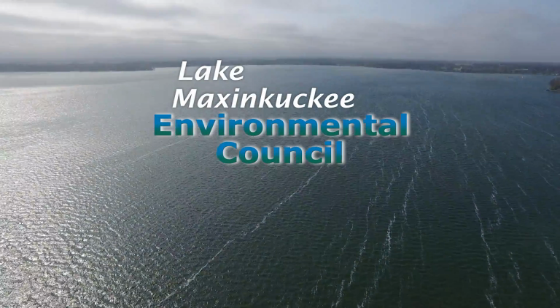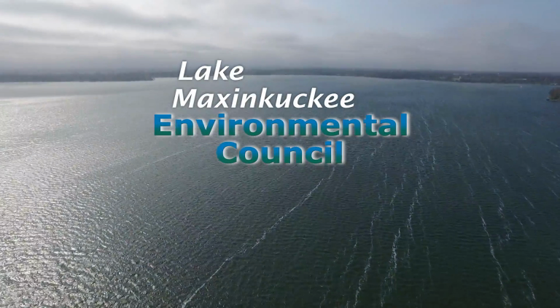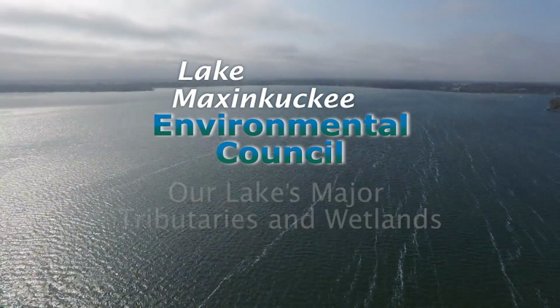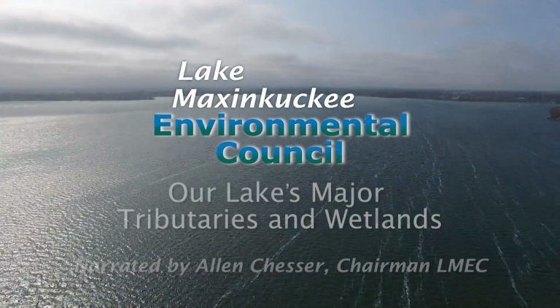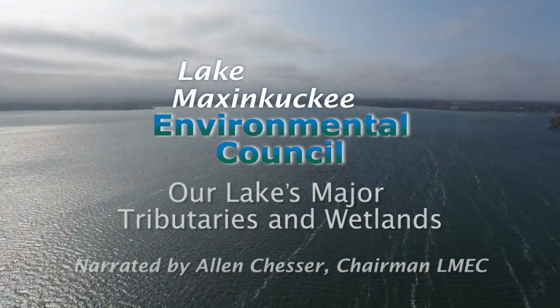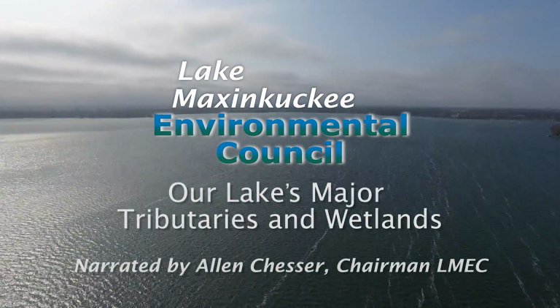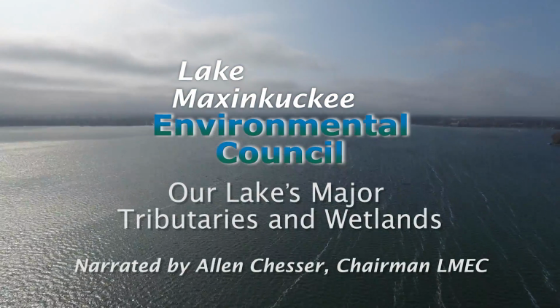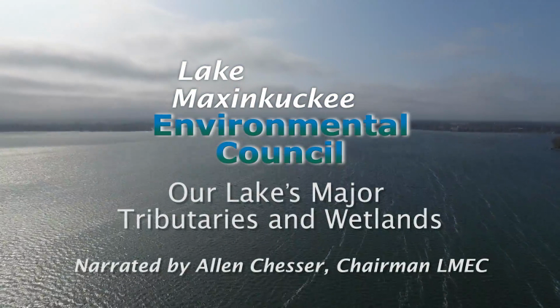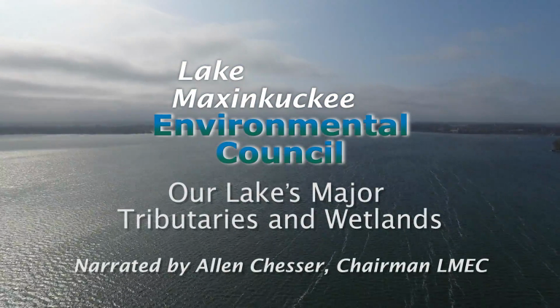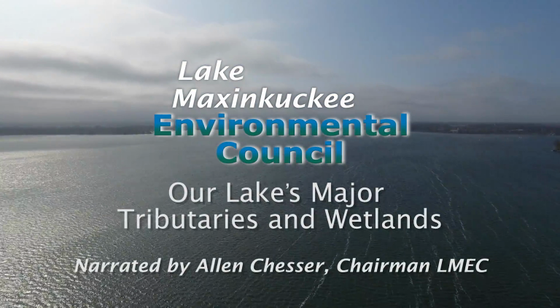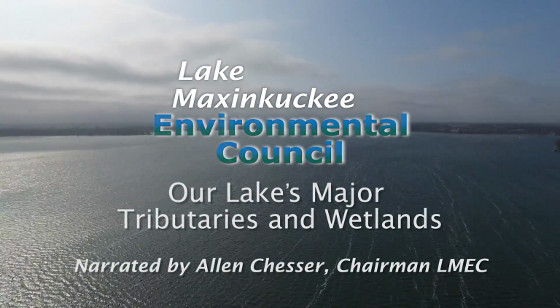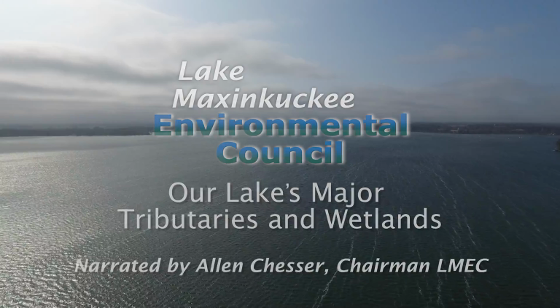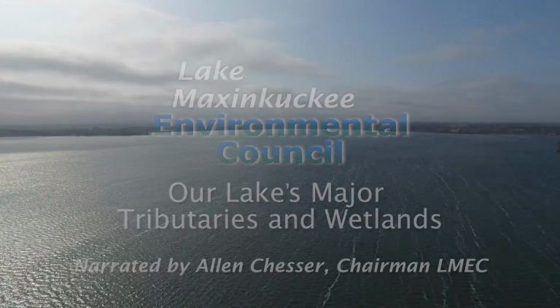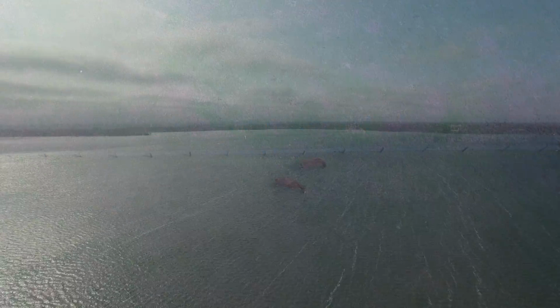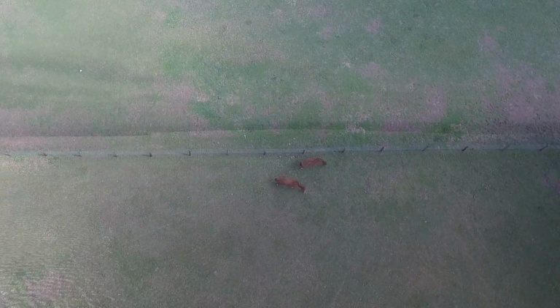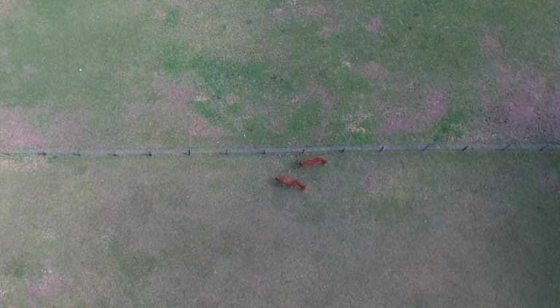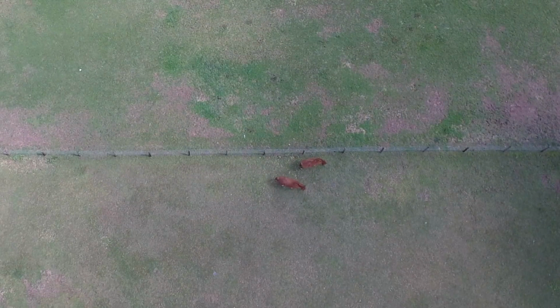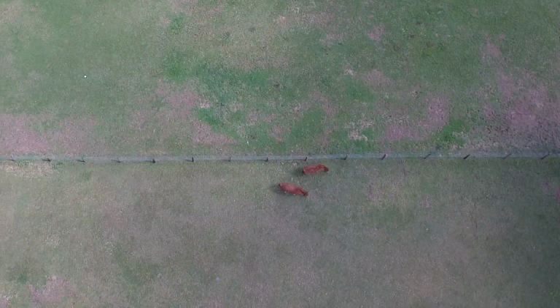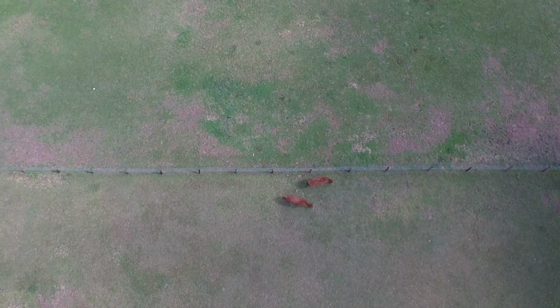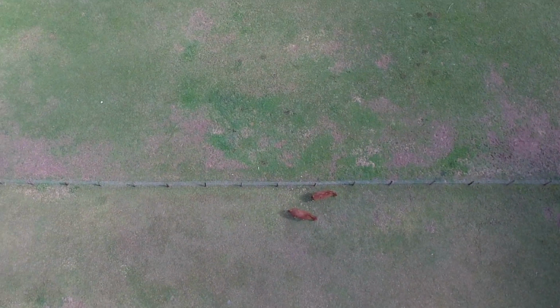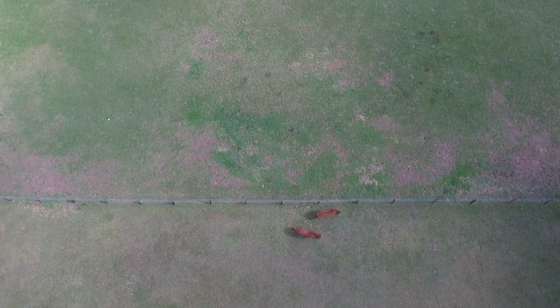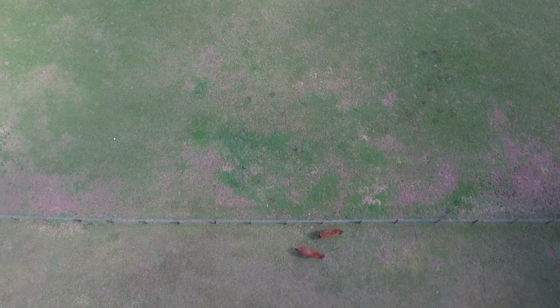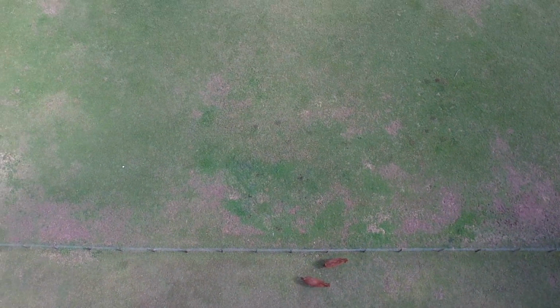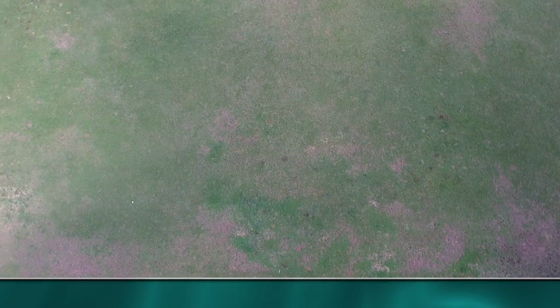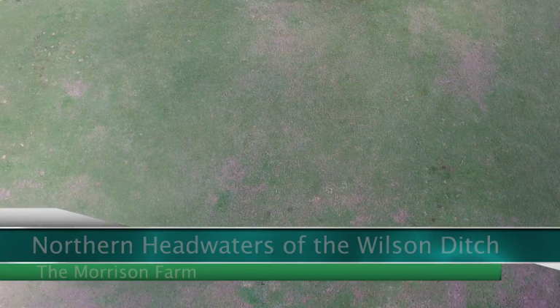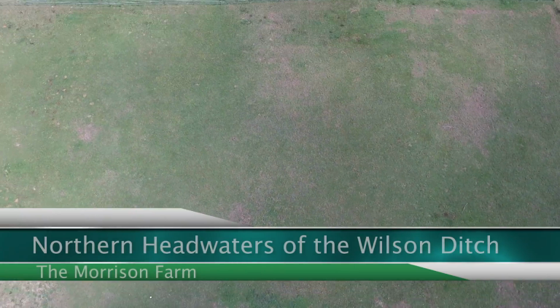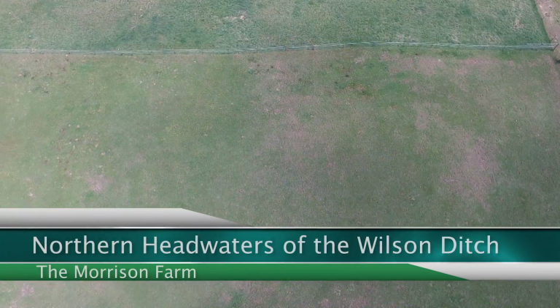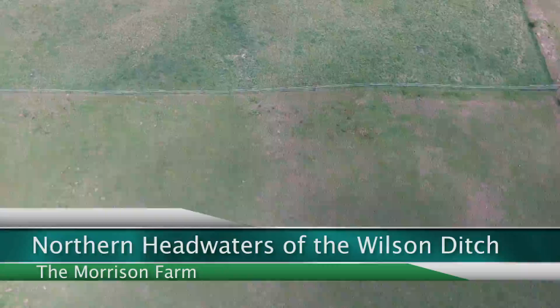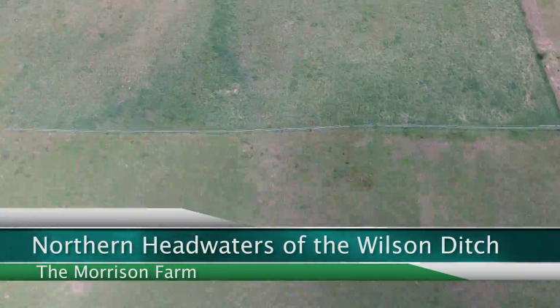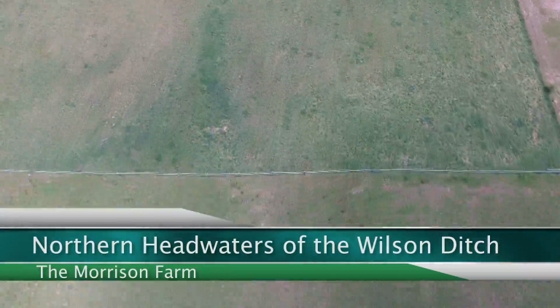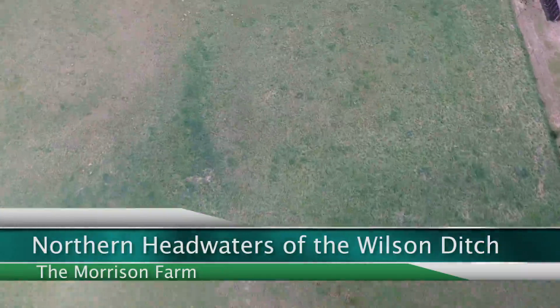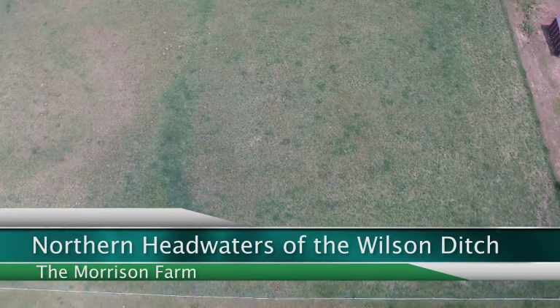Lake Maxinkaki is a 15,000 year old kettle lake attributed to the Wisconsin Glacier. Today water flows into the lake through three major tributaries which we will explore here.